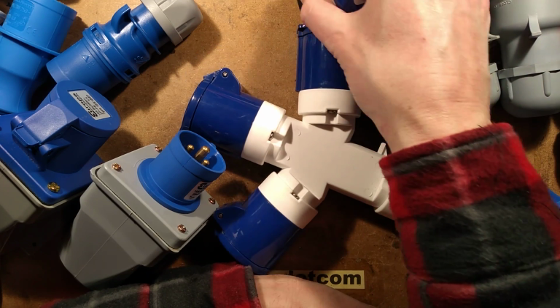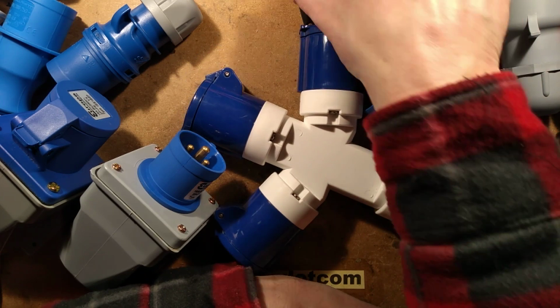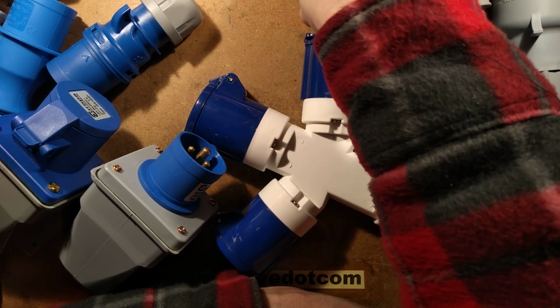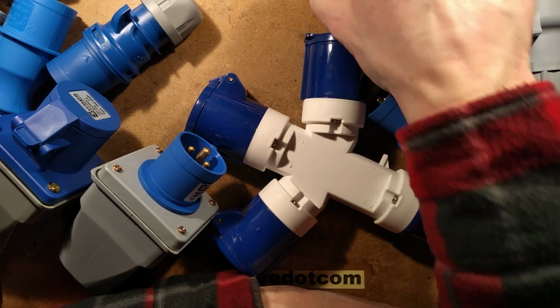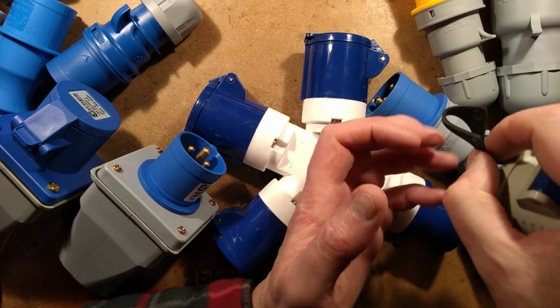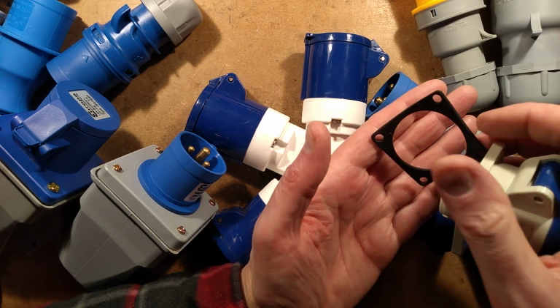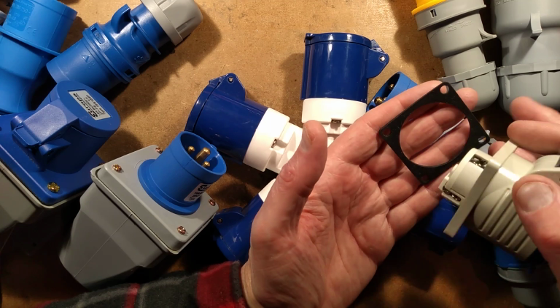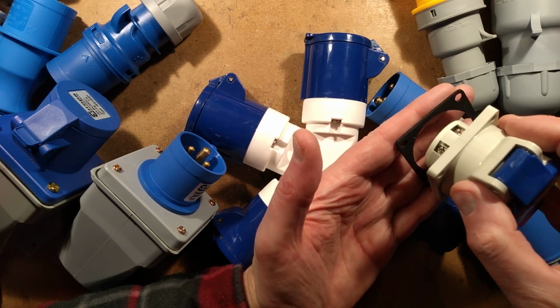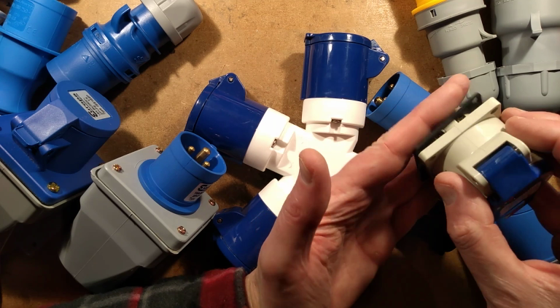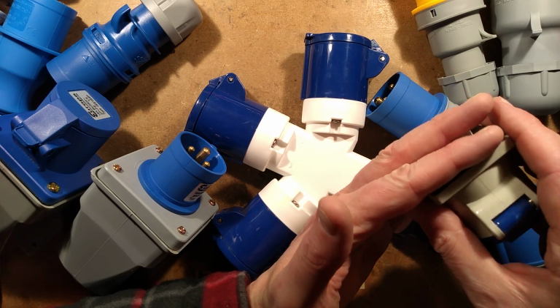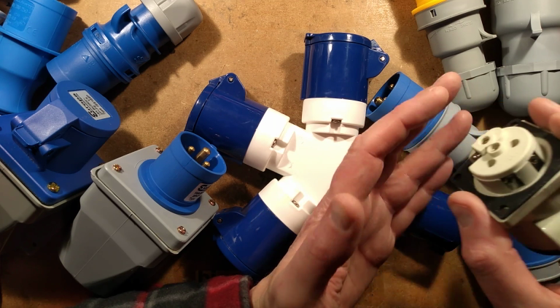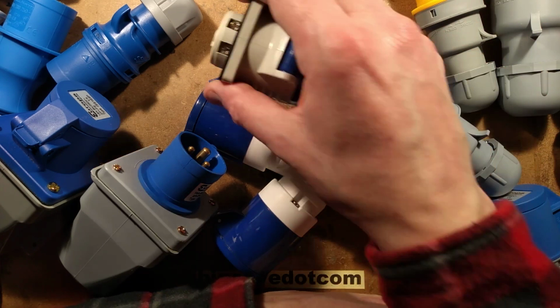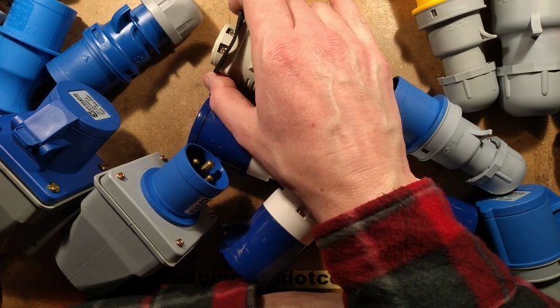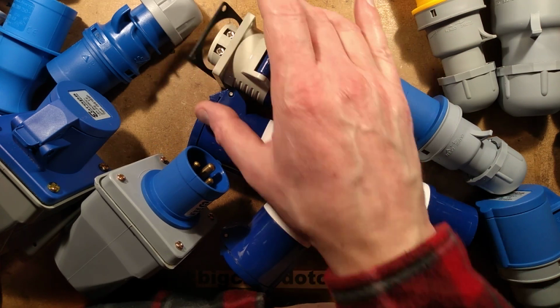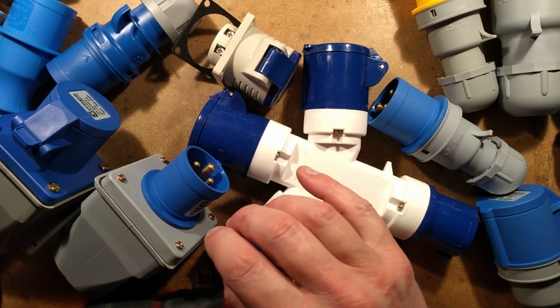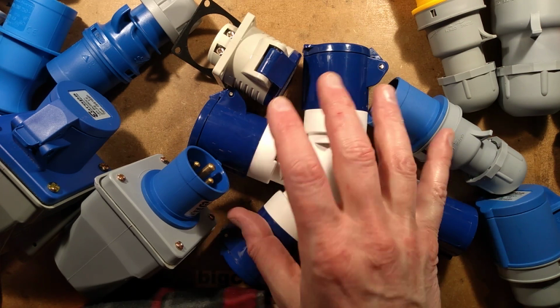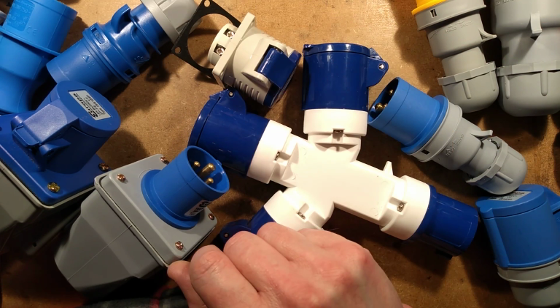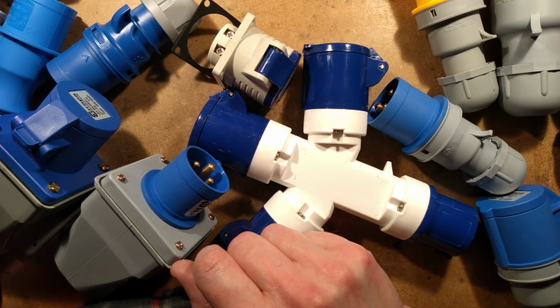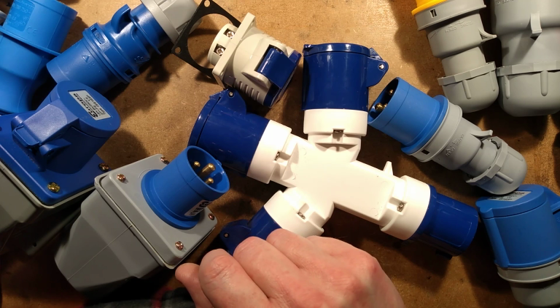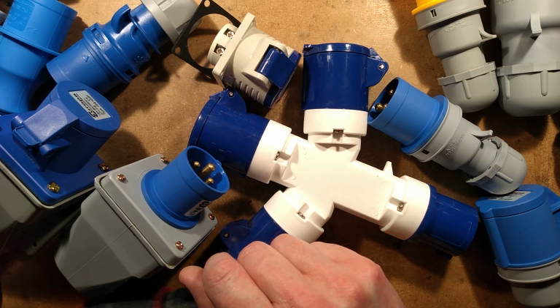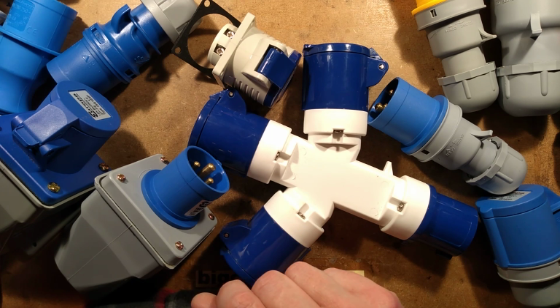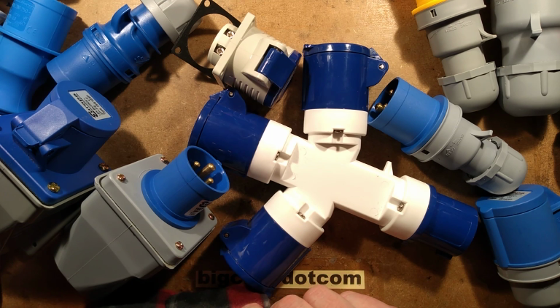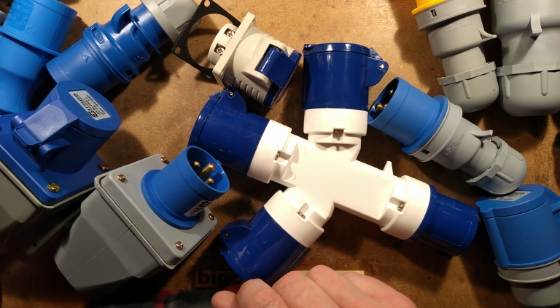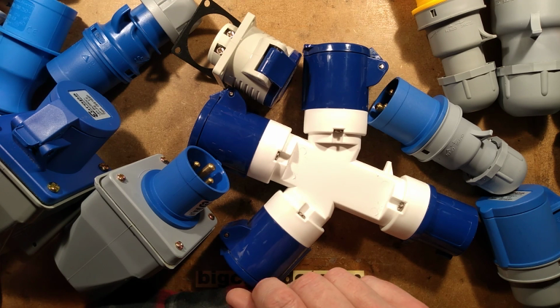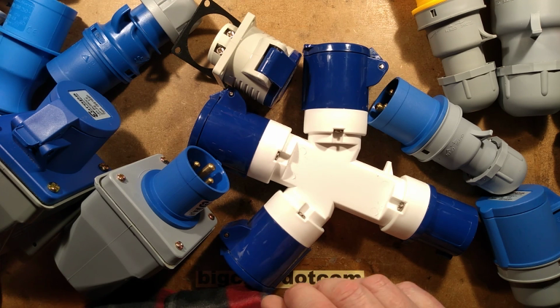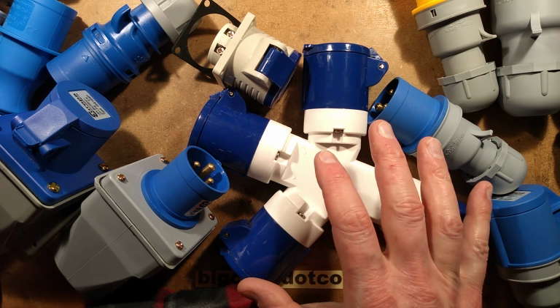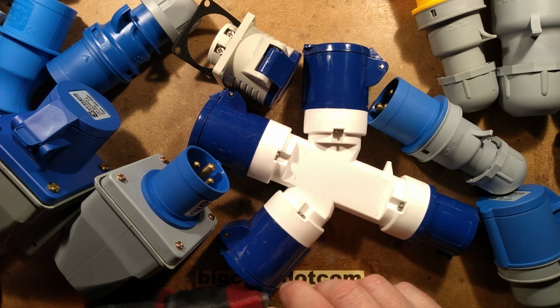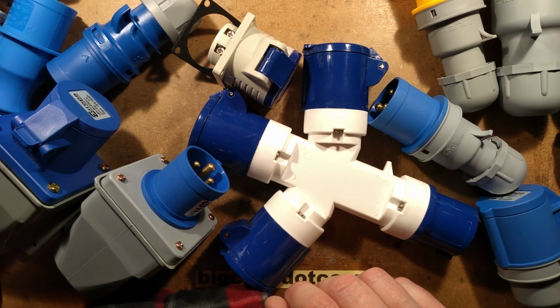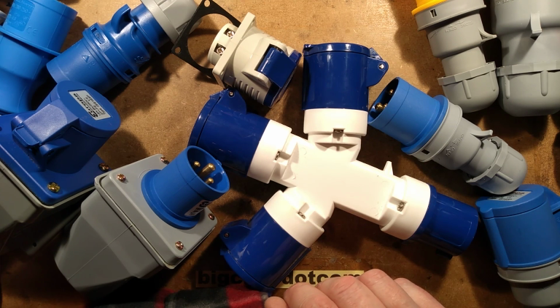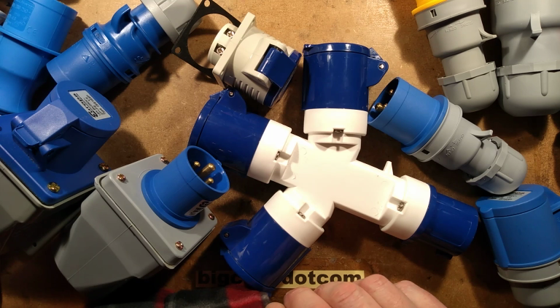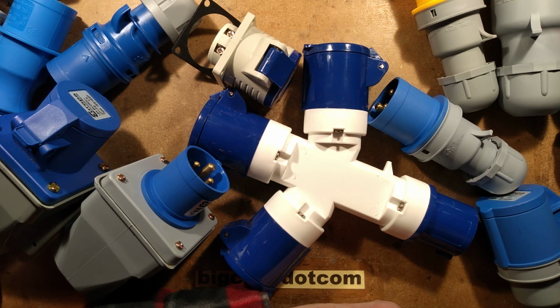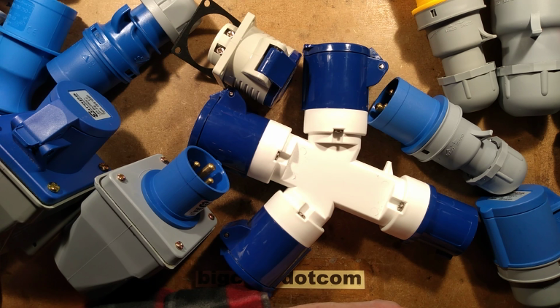So there we have it — a smattering of C-form connectors. It would be interesting to know whether they're used in your country, so leave a comment below so we can find out how common the use of these connectors is.